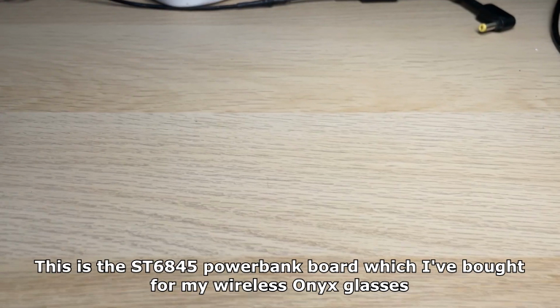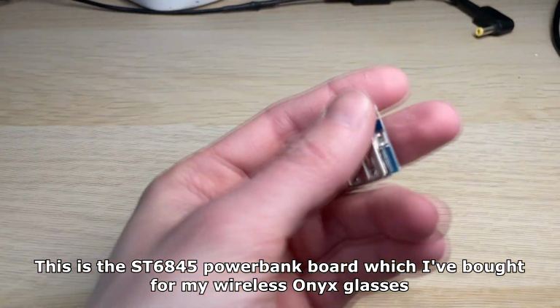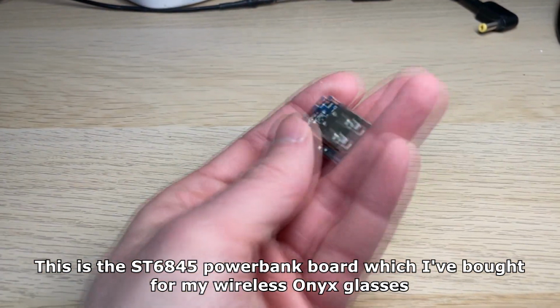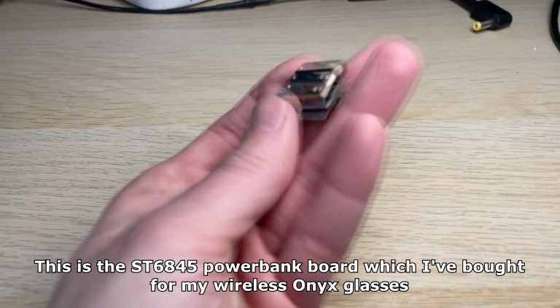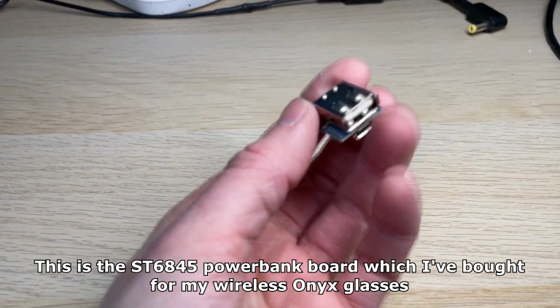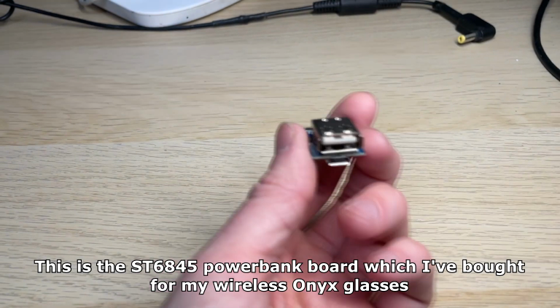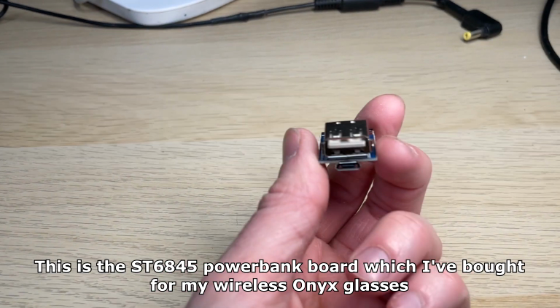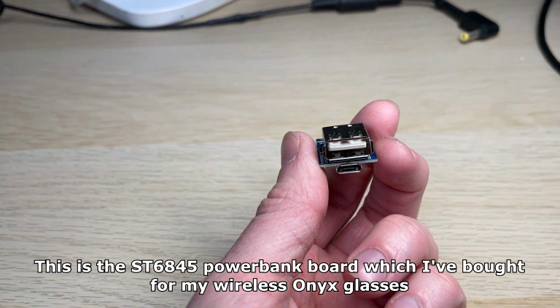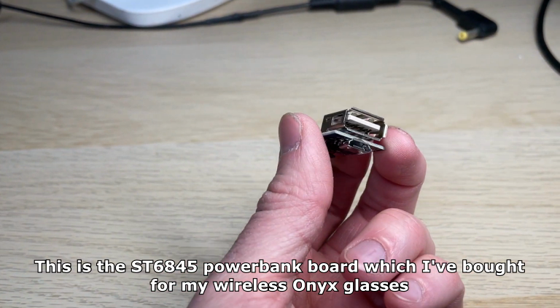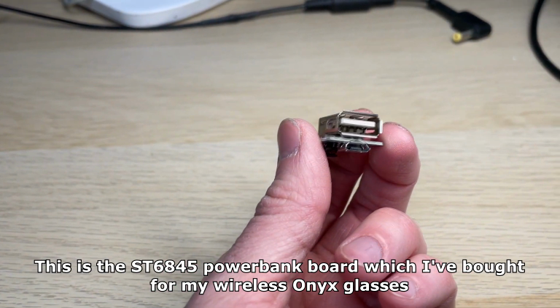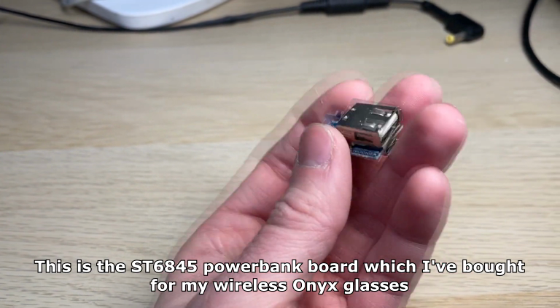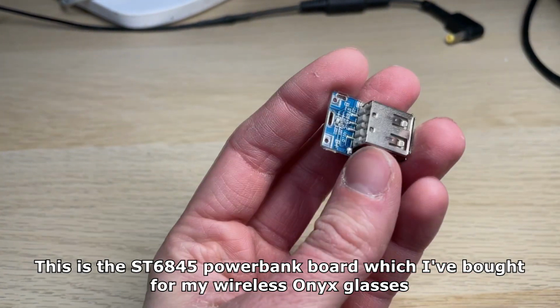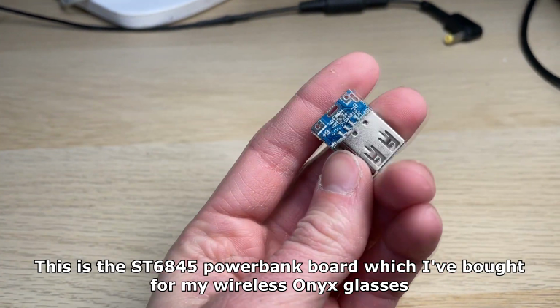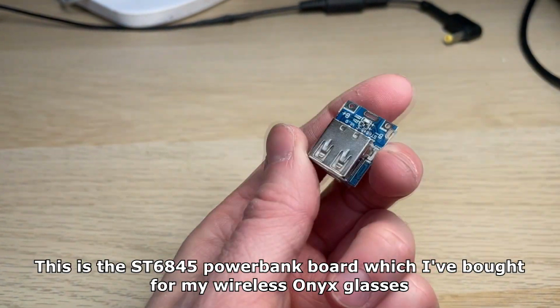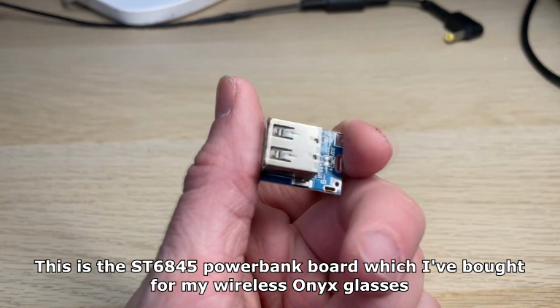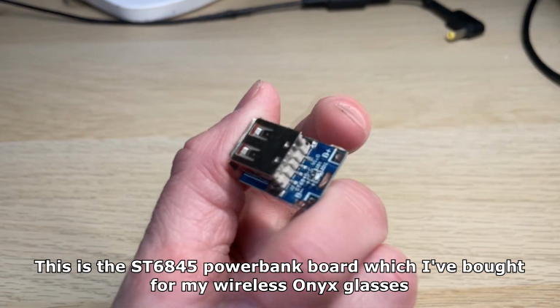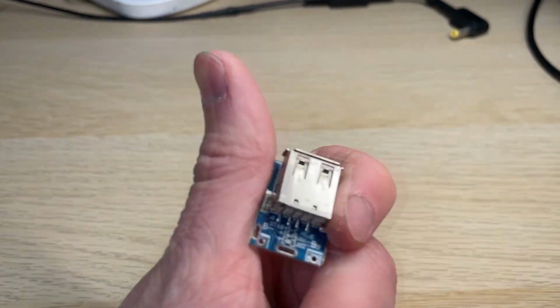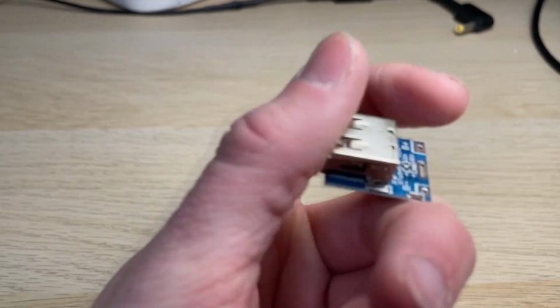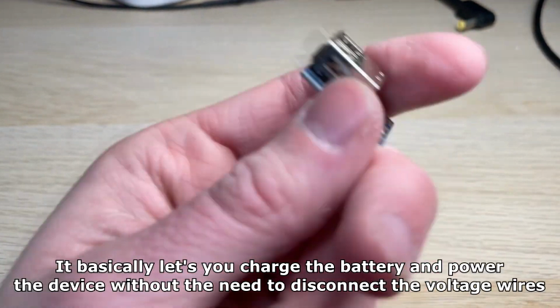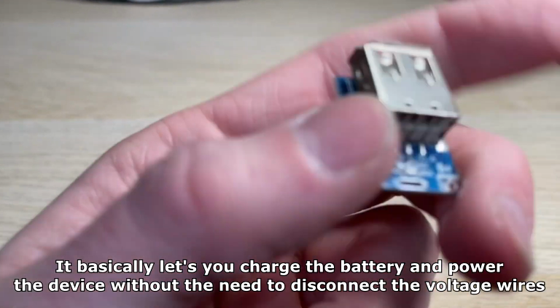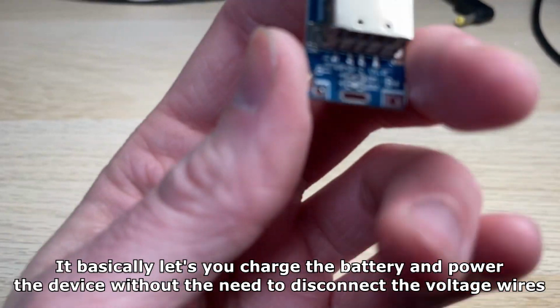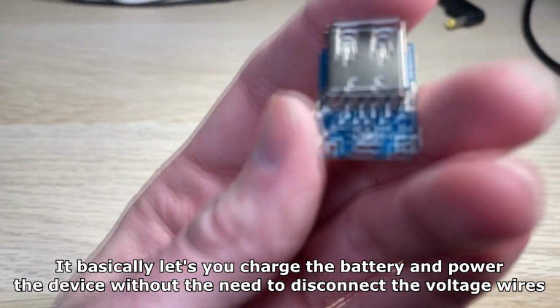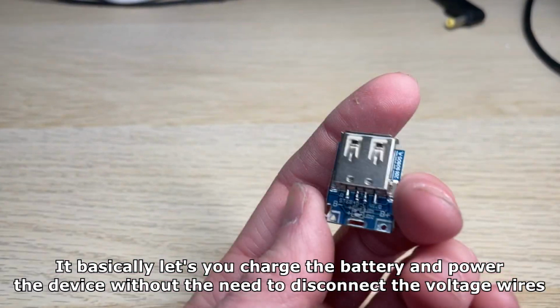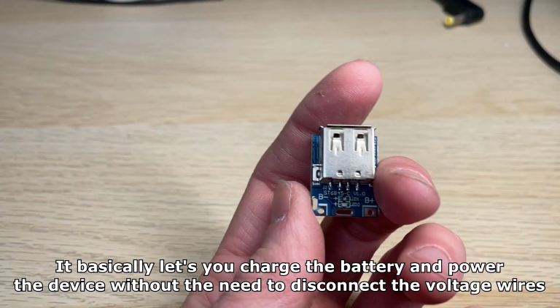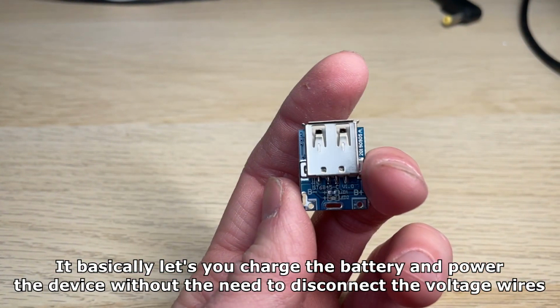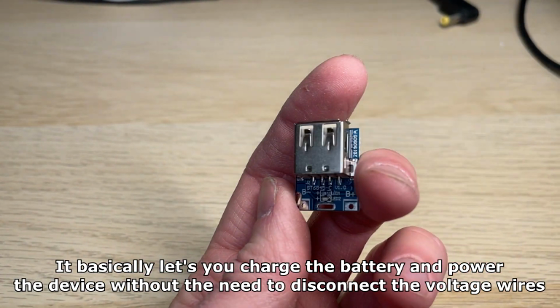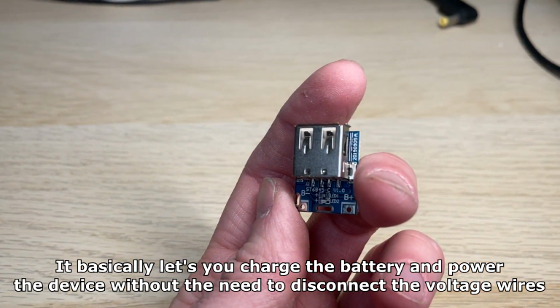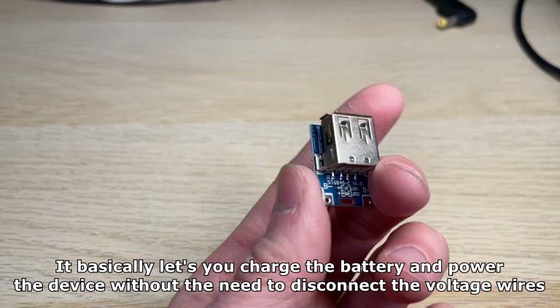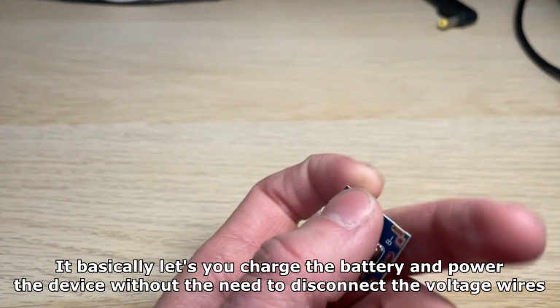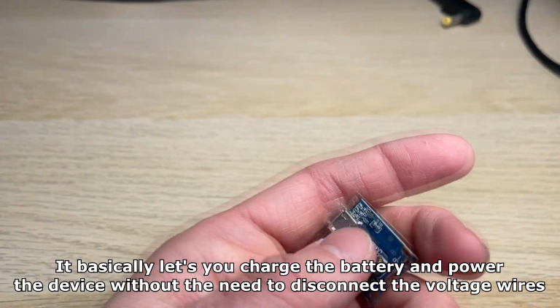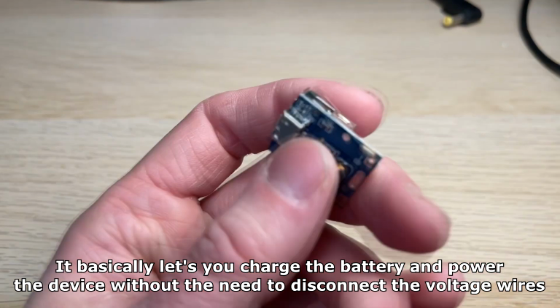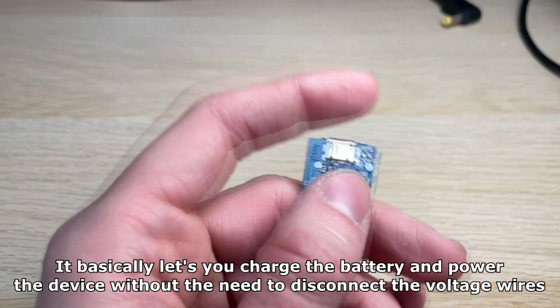This is the ST6845 power bank board which I bought for my wireless Onyx glasses. It basically lets you charge the battery and power the device without the need to disconnect the voltage wires.